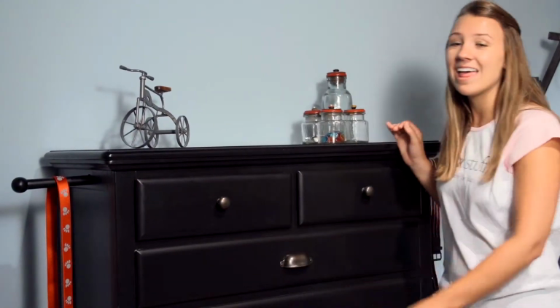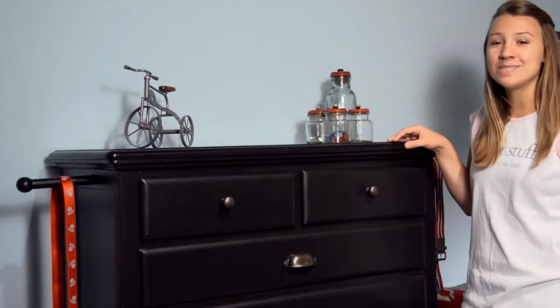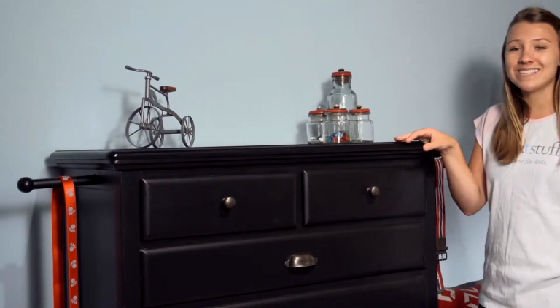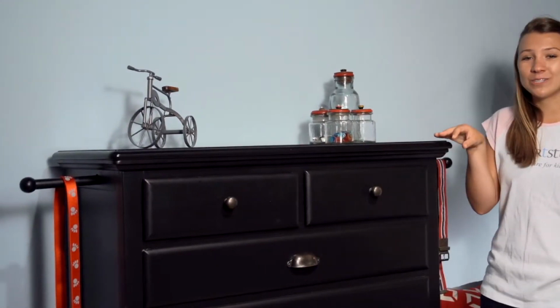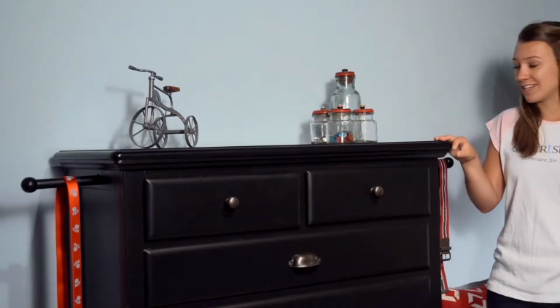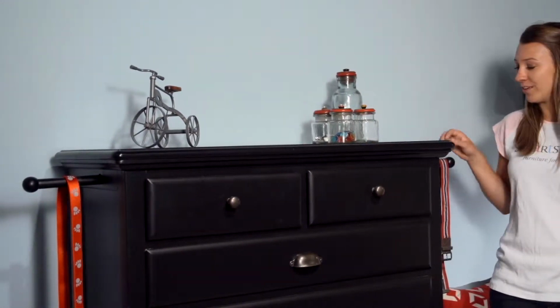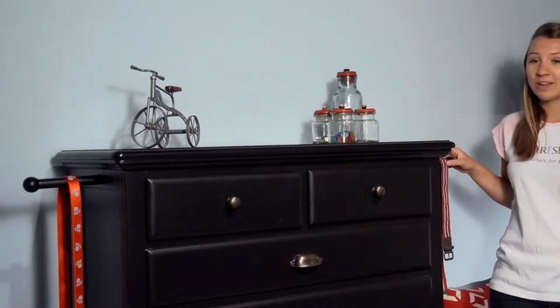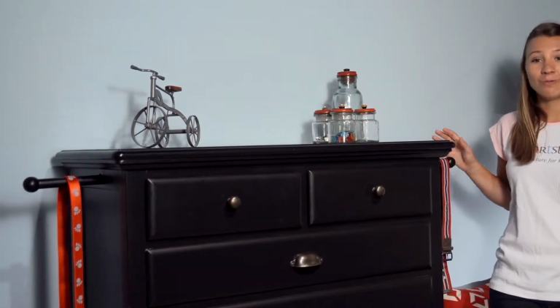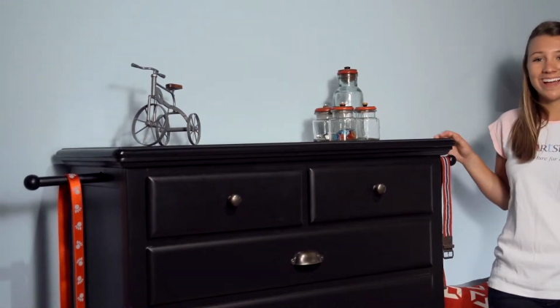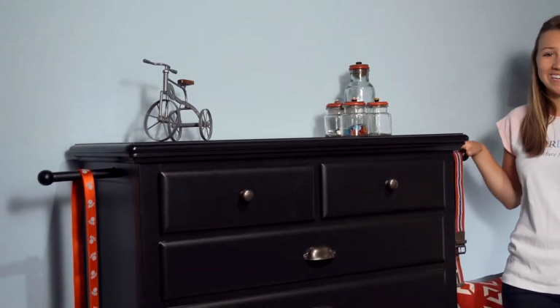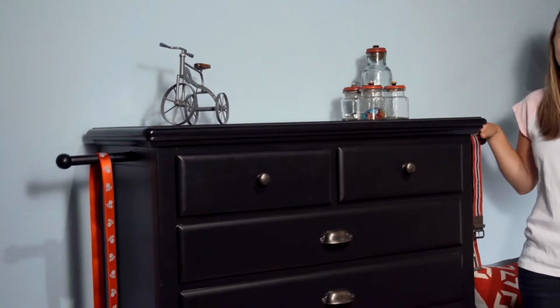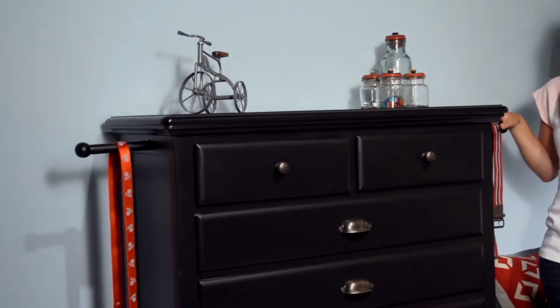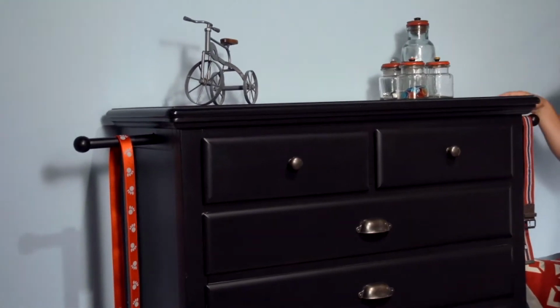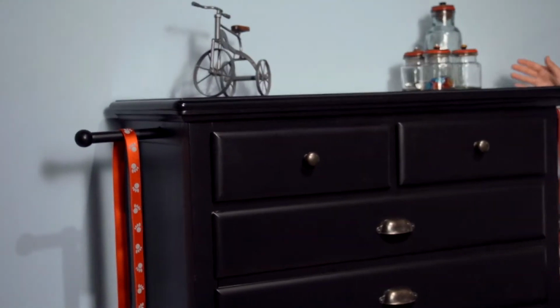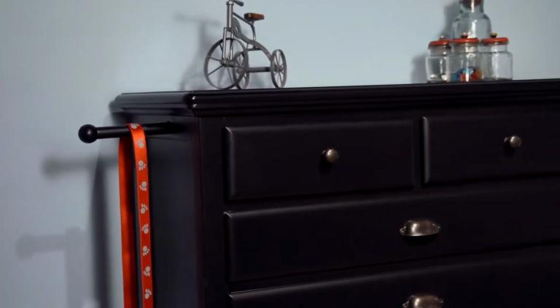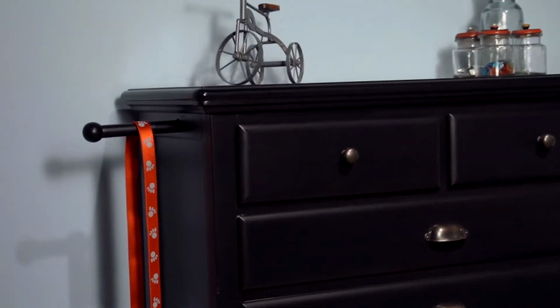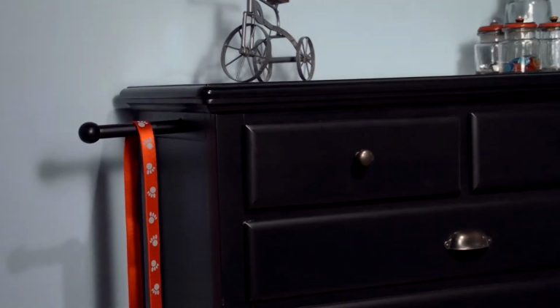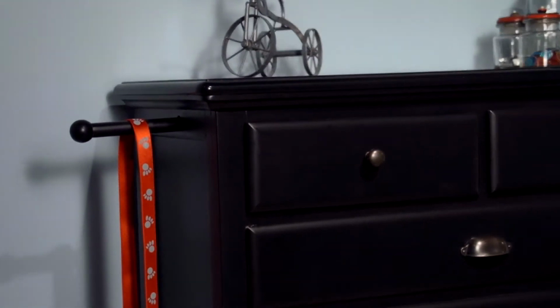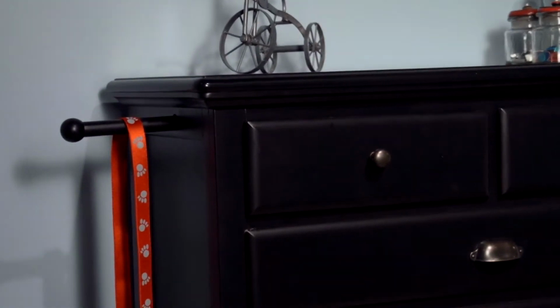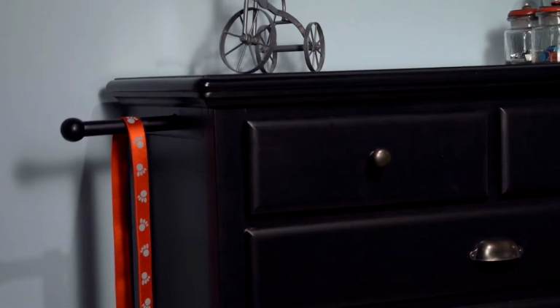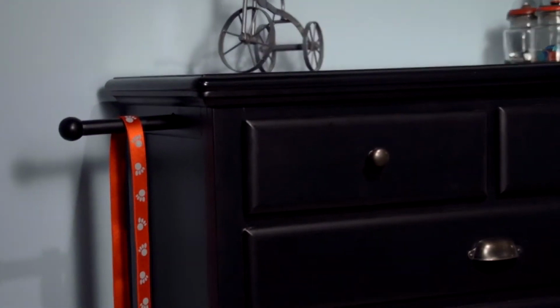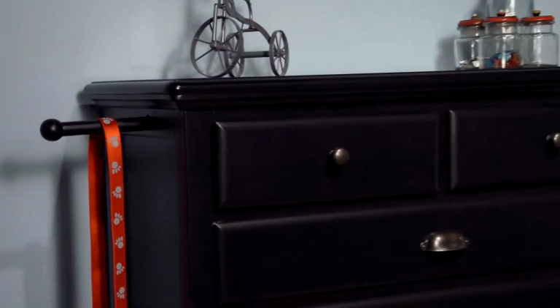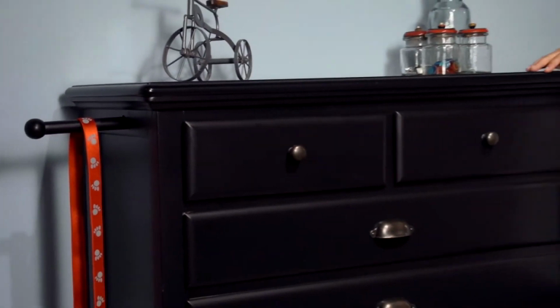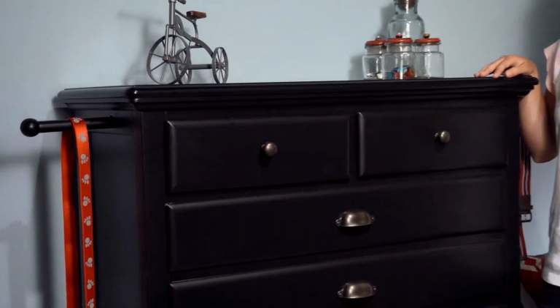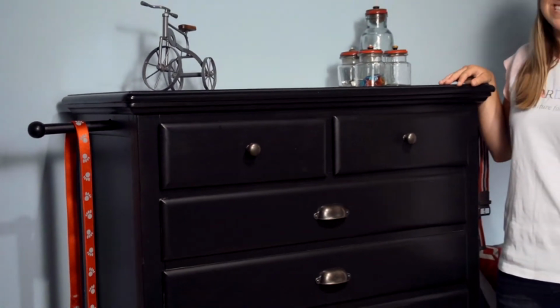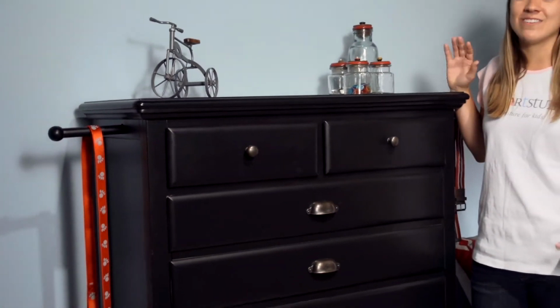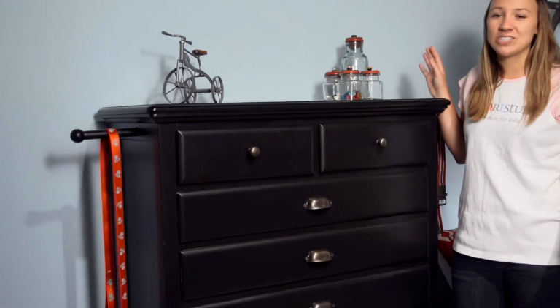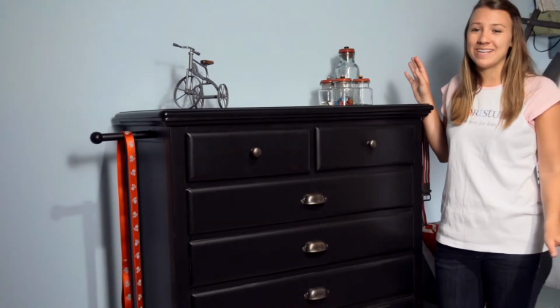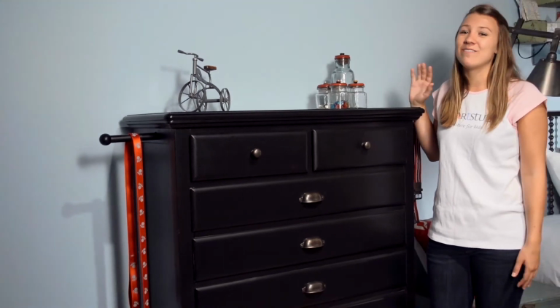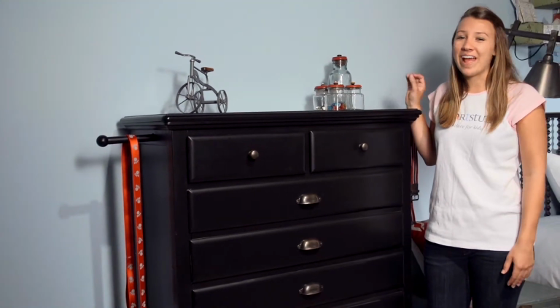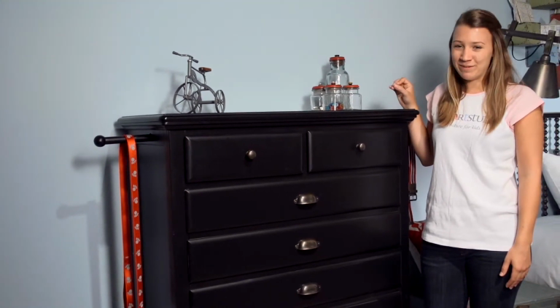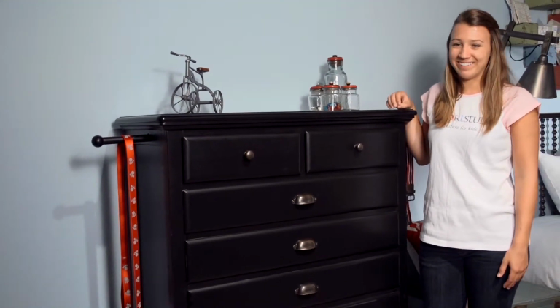This piece also has a clothing rod, one on each side, so you can hang your jacket or your backpack. The five-door chest is a functional piece for every bedroom.